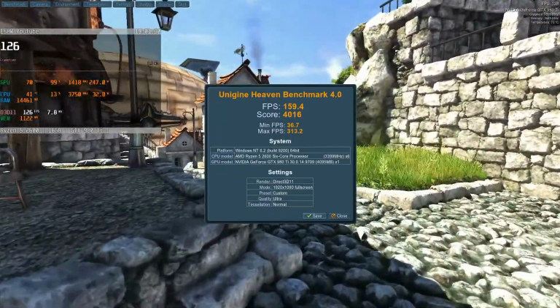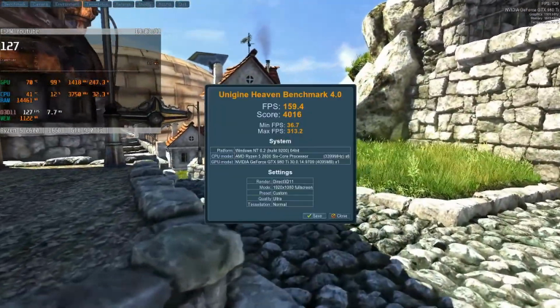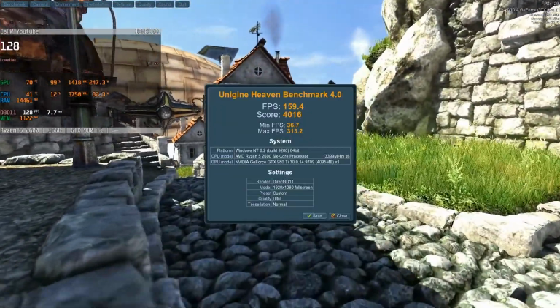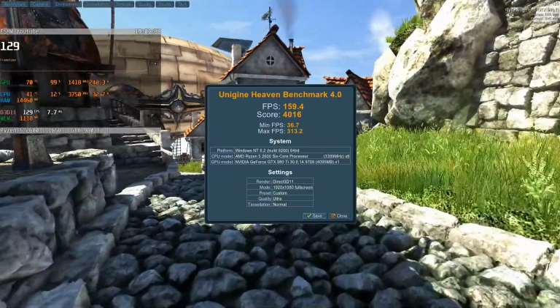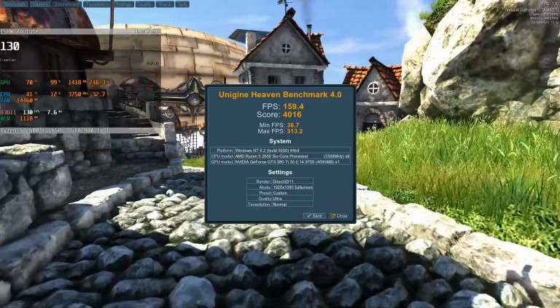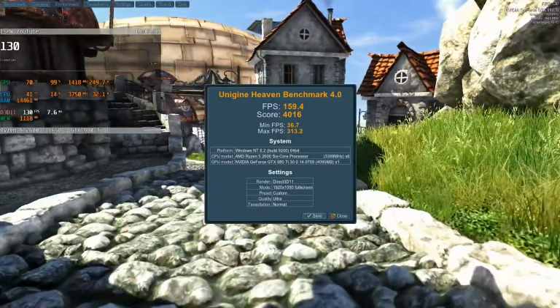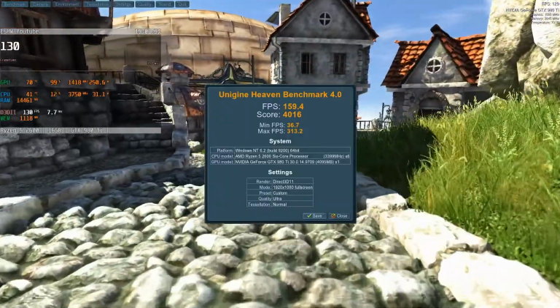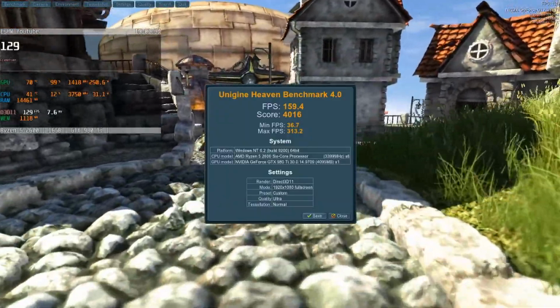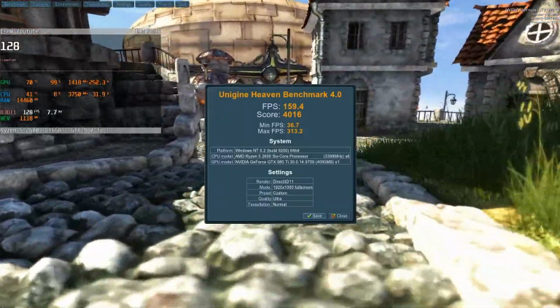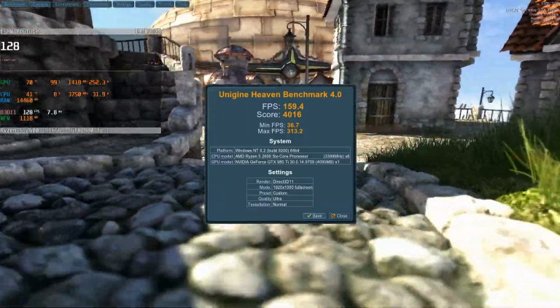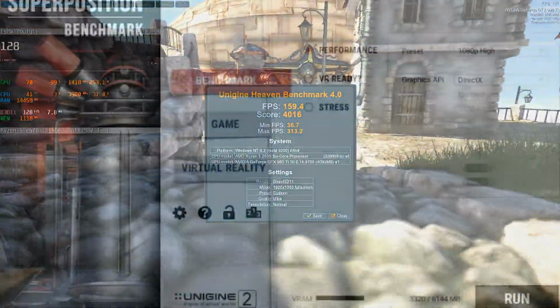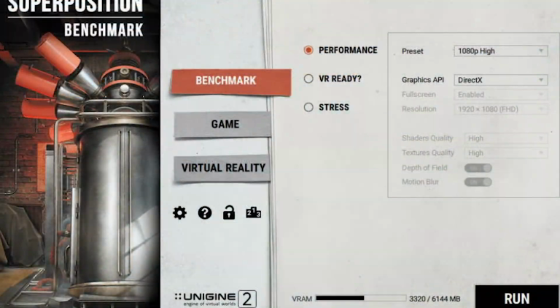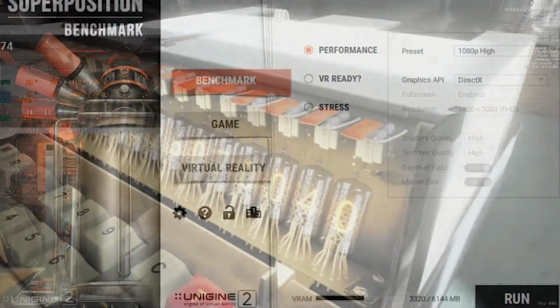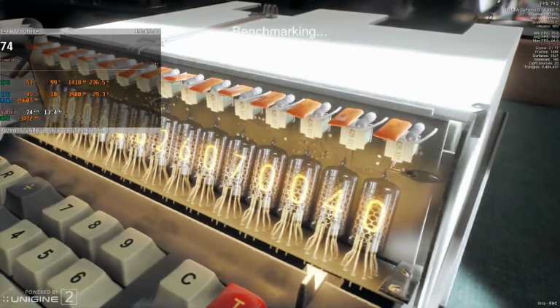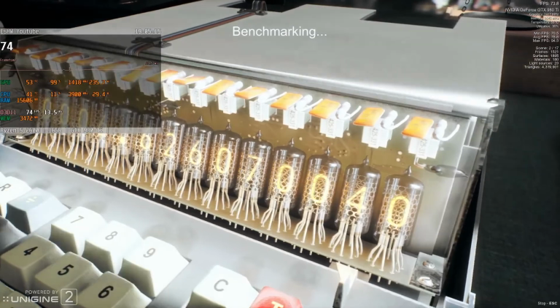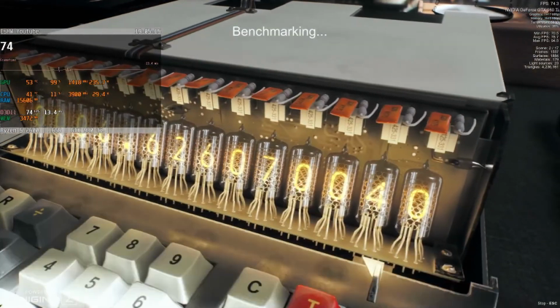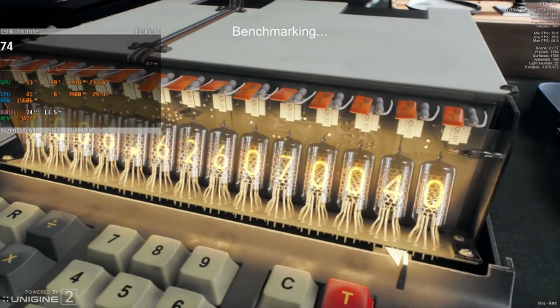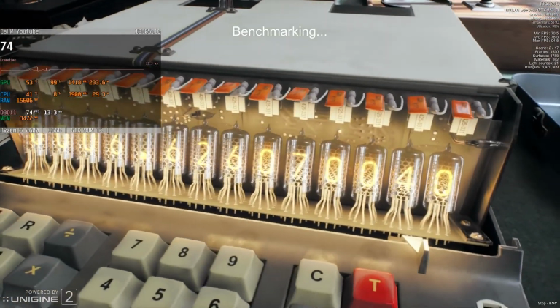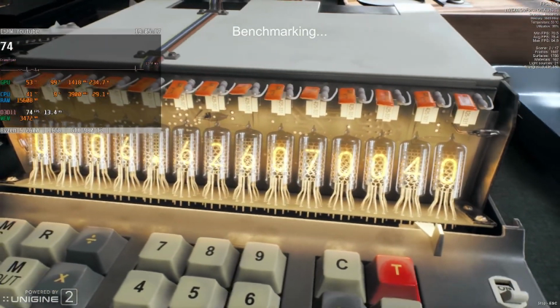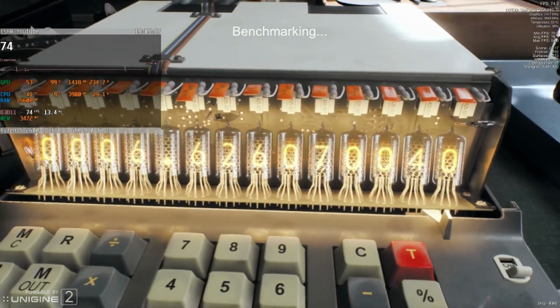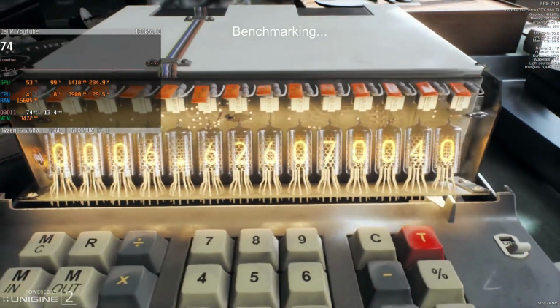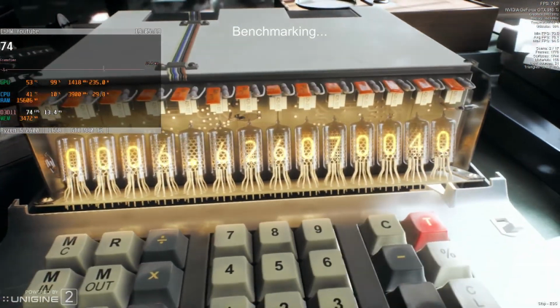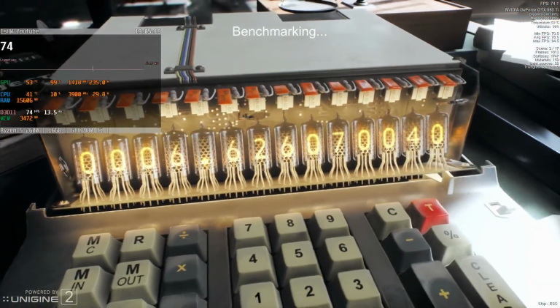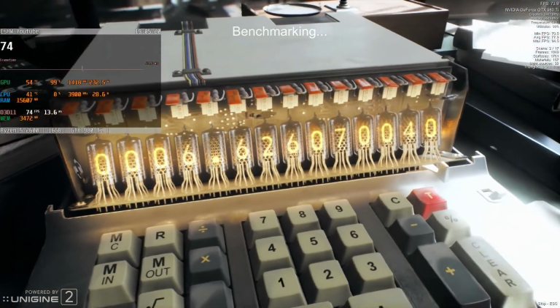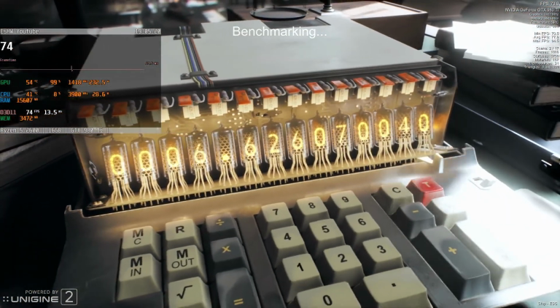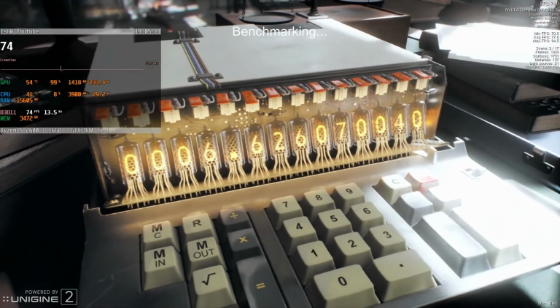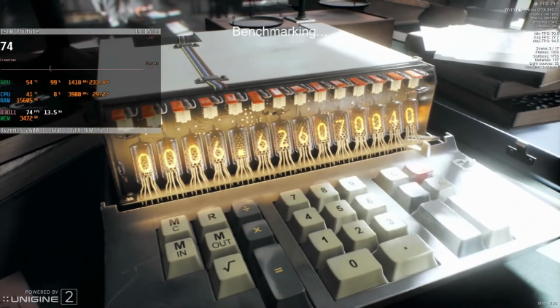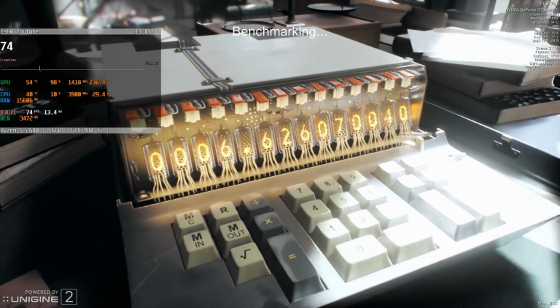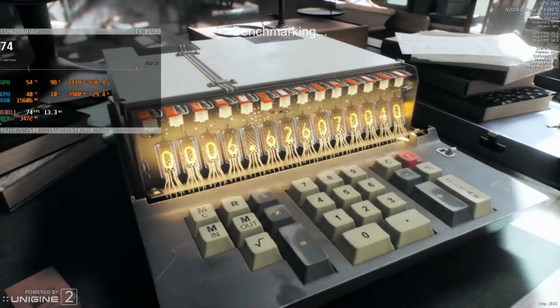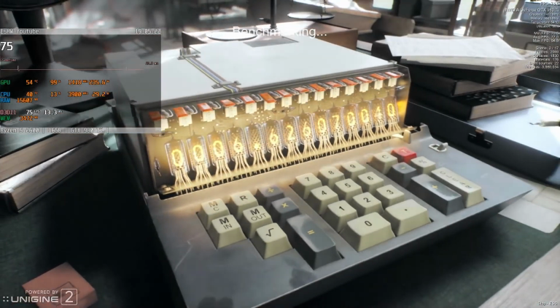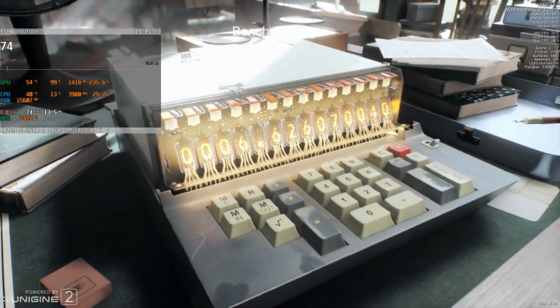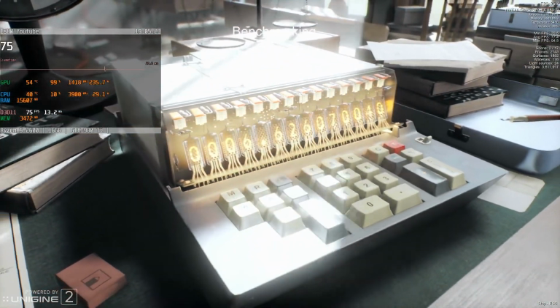This won't end up quite that cheap, I'm sure, but it will be very competitive. Following on with the comparable-to-the-1070 logic, the 980Ti again bested it by about 3 fps in Superposition — not a huge margin, but a win nonetheless.